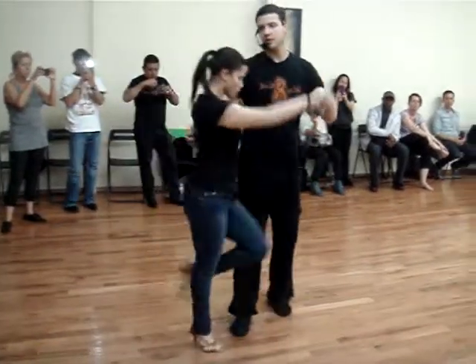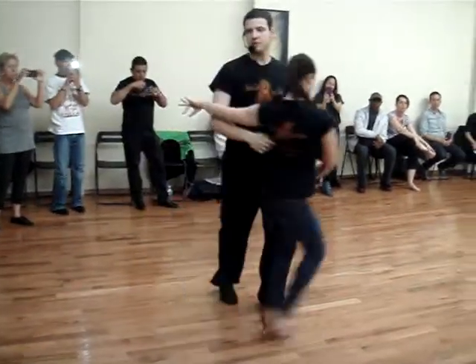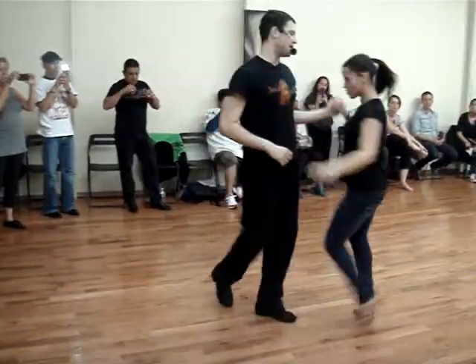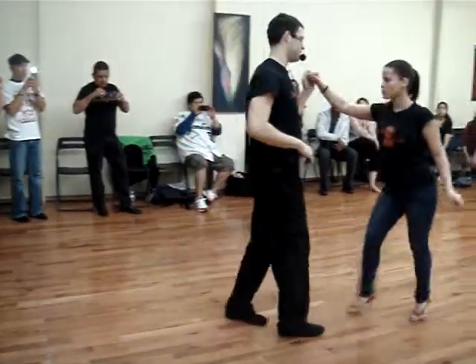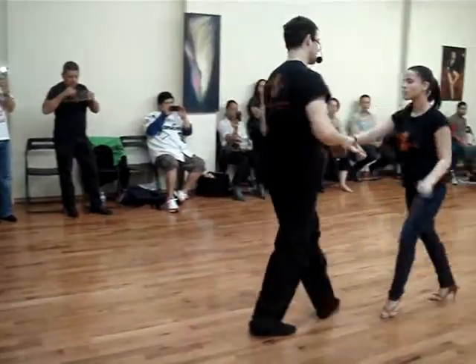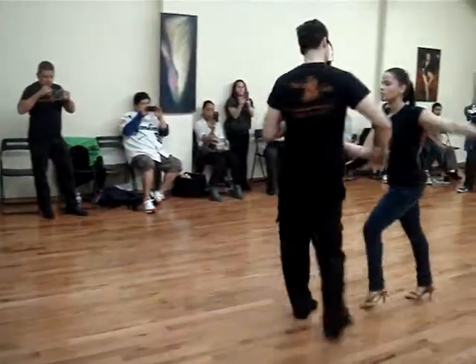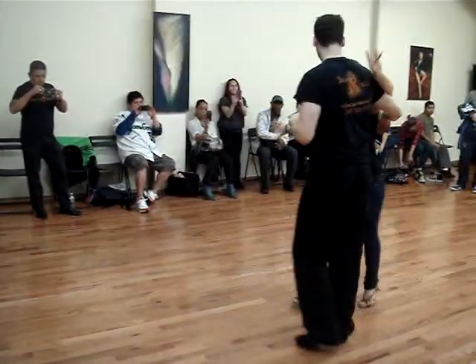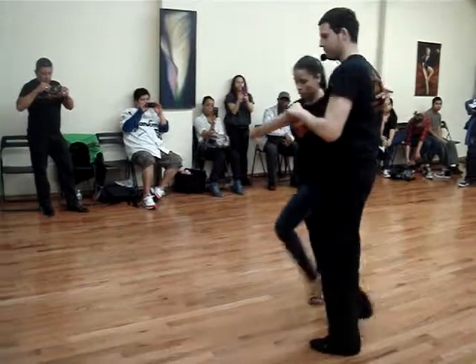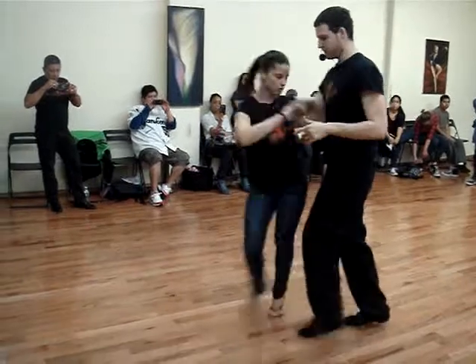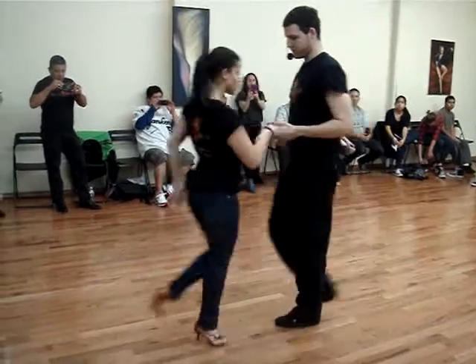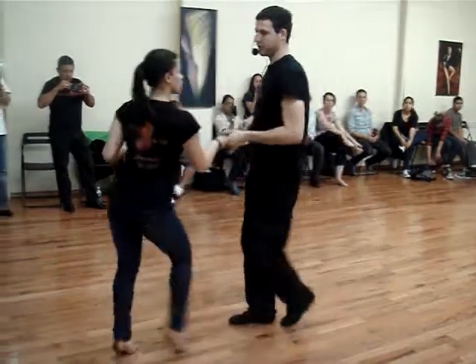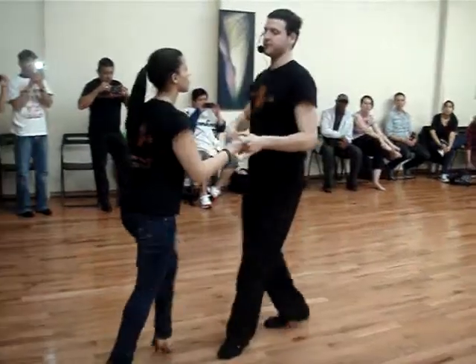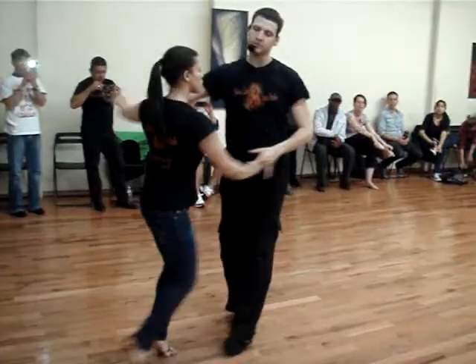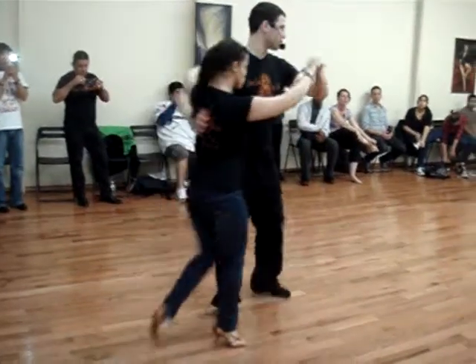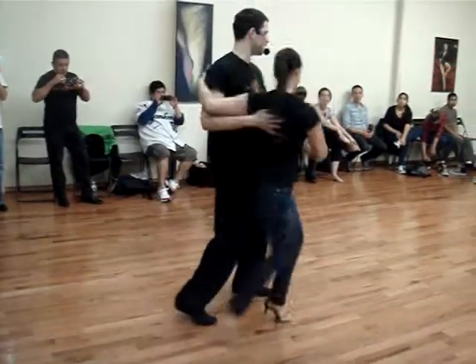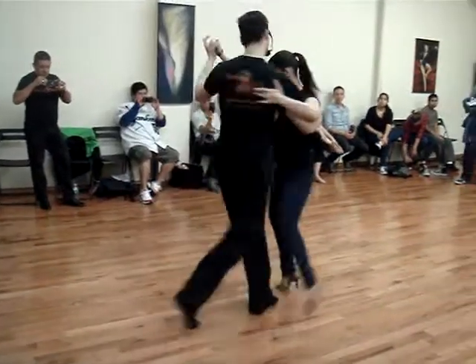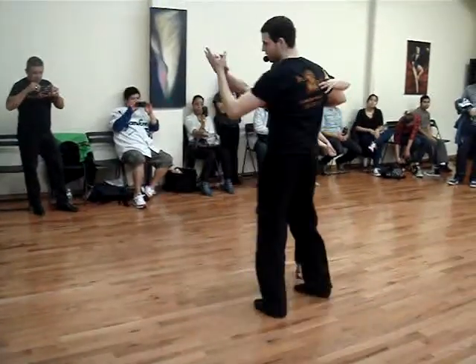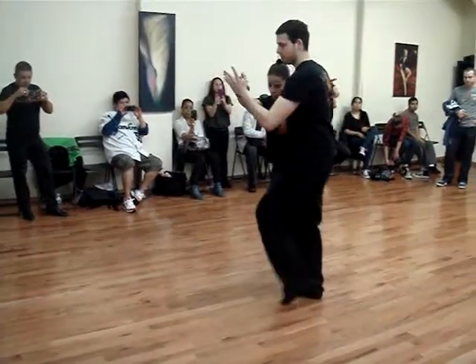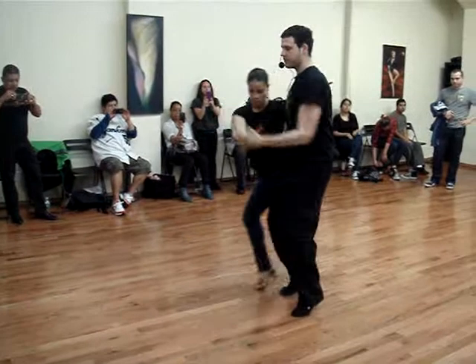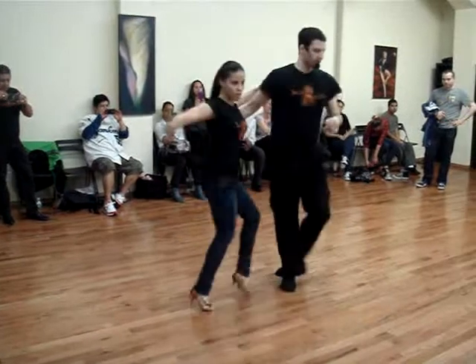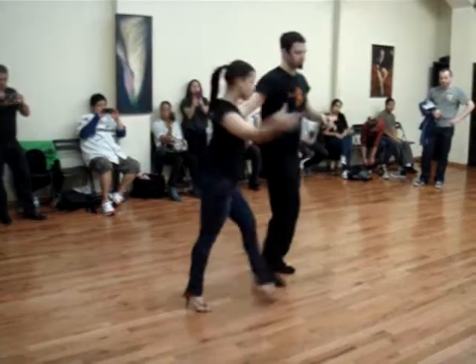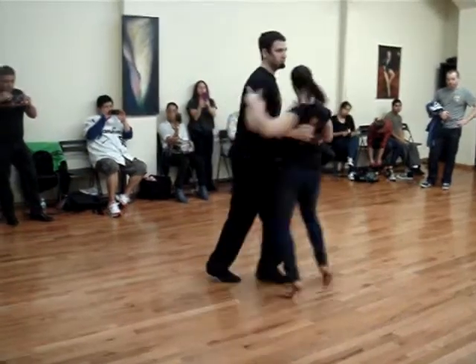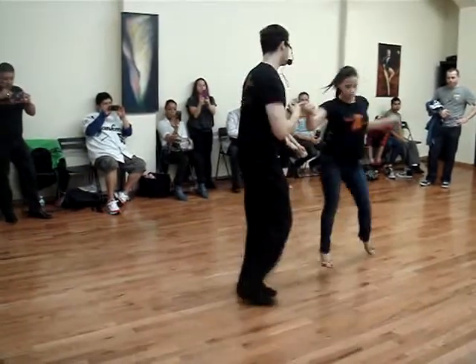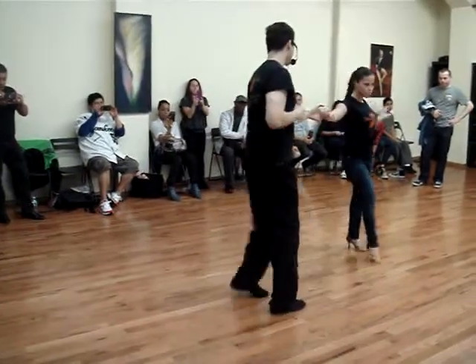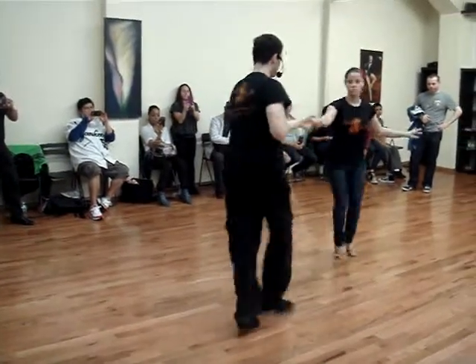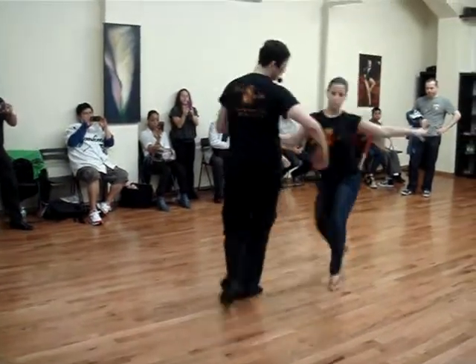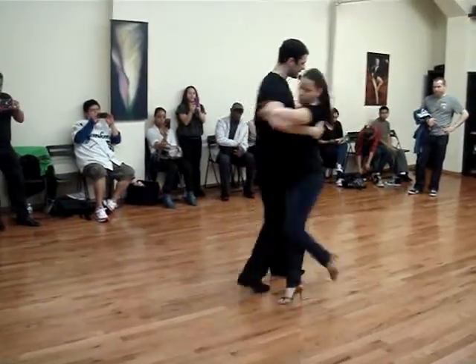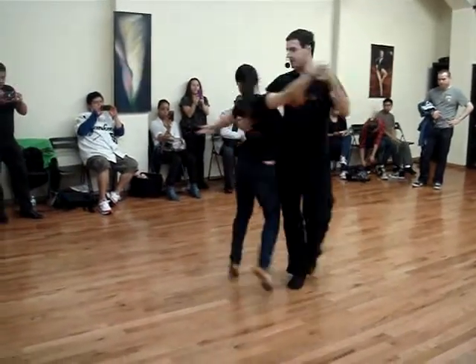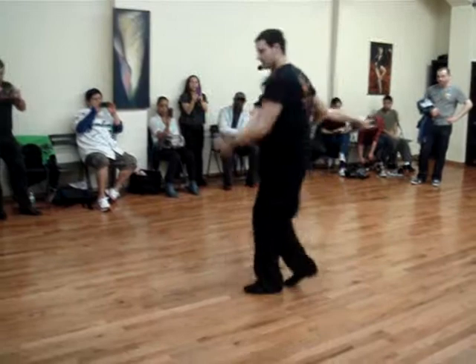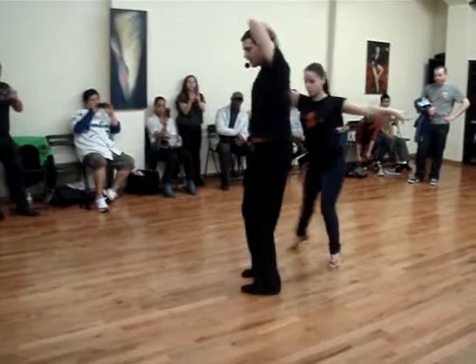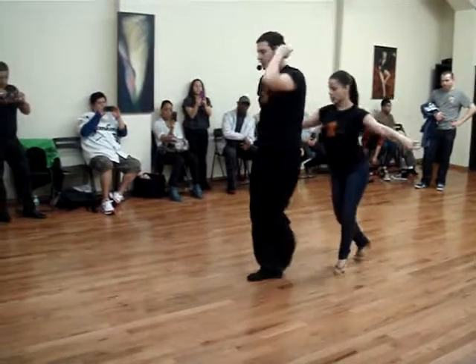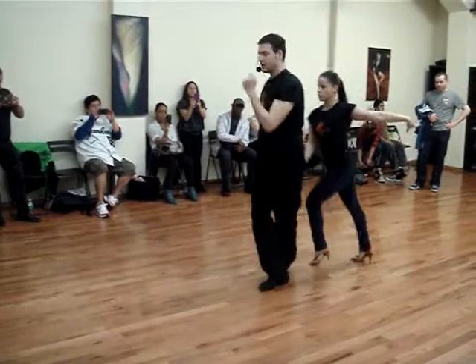One, opposite side, five, six, seven, one, two. So we're going to start off with a swing, cross body lead, open, bring, and one, two, five, walk around, step, step, step, drop over the head.